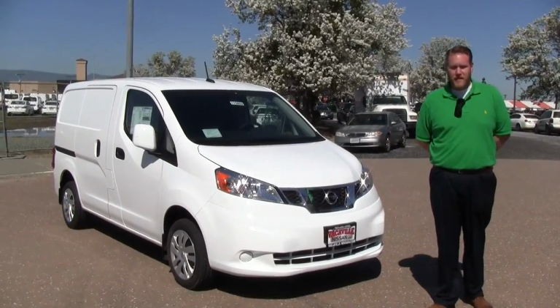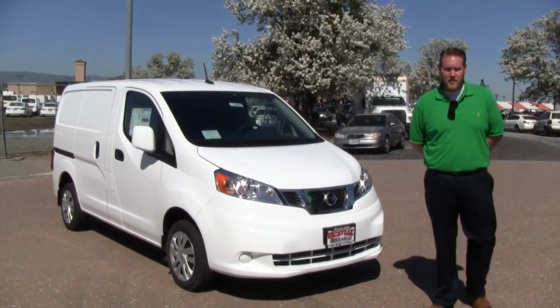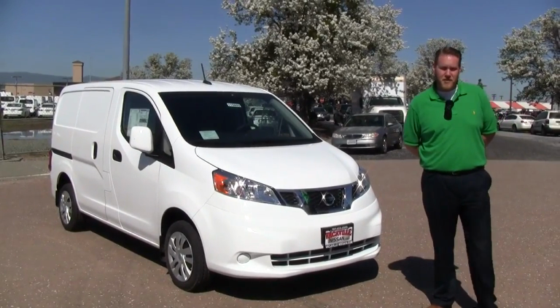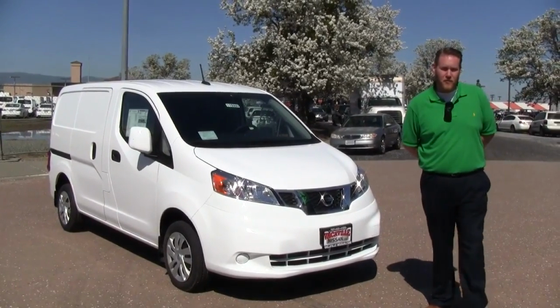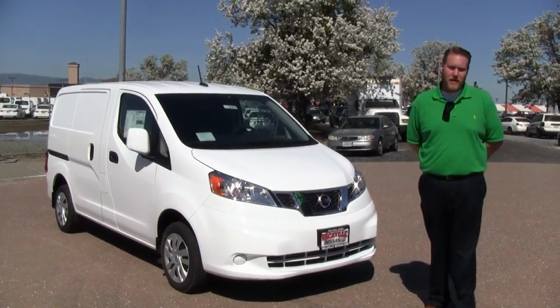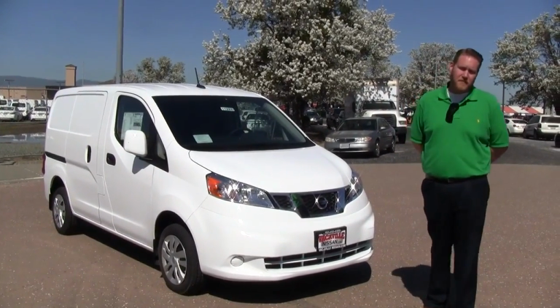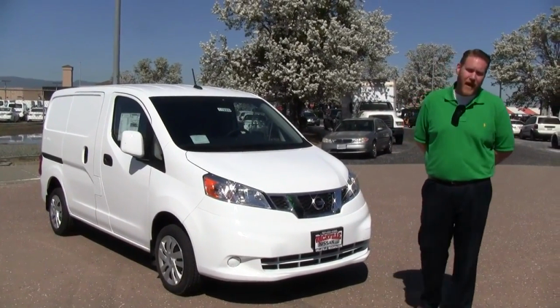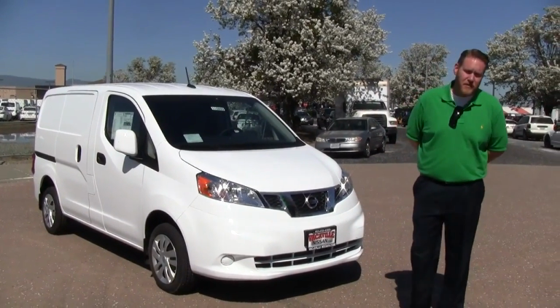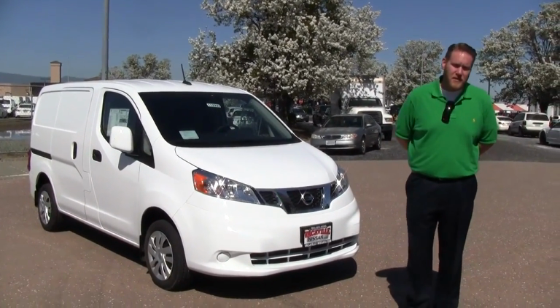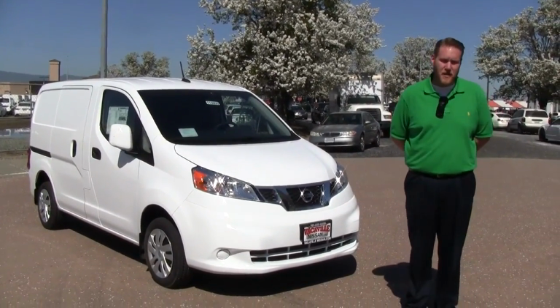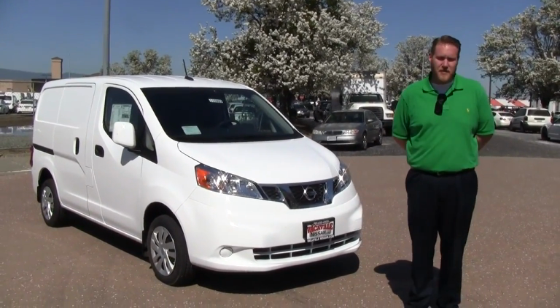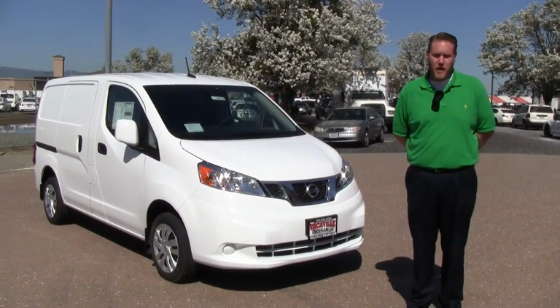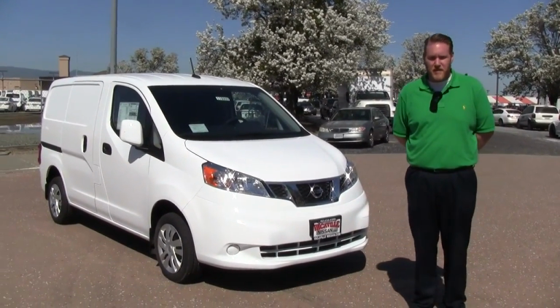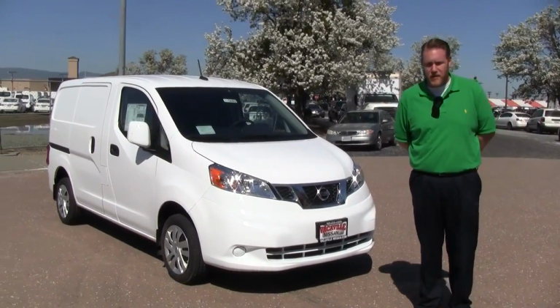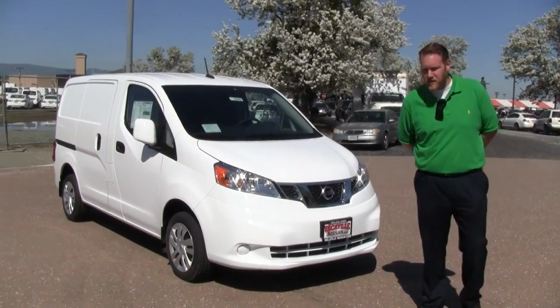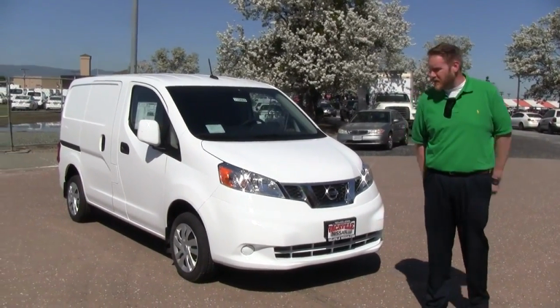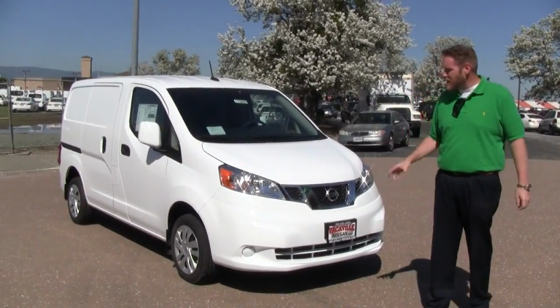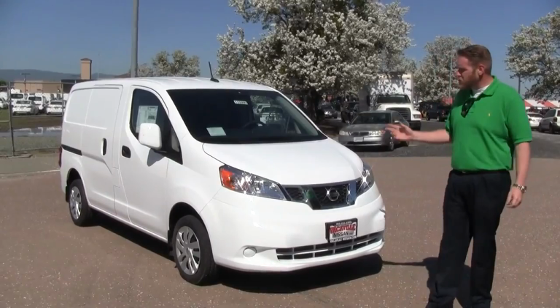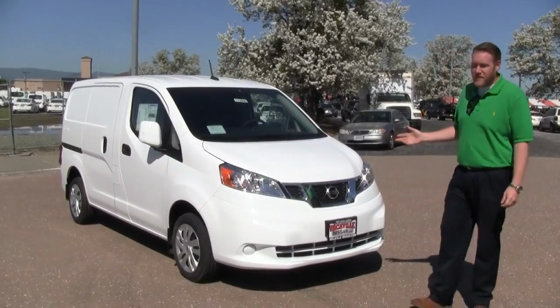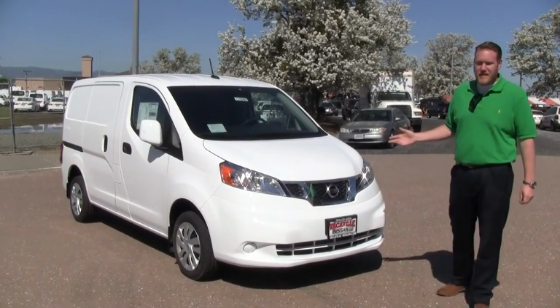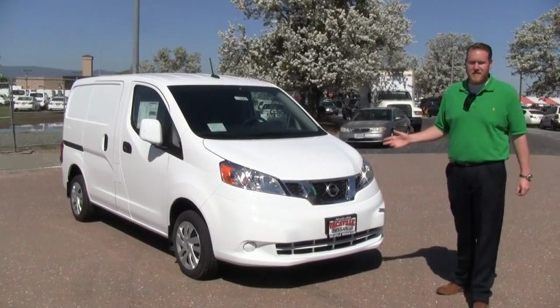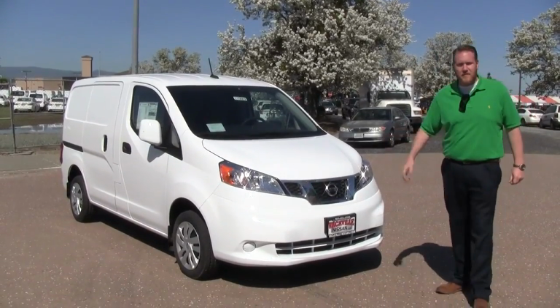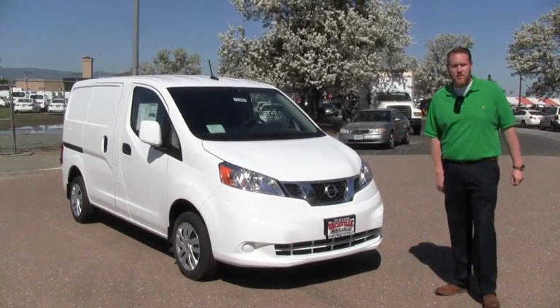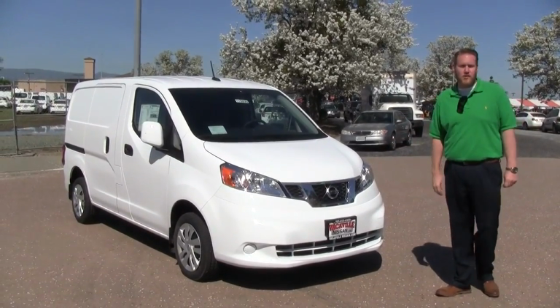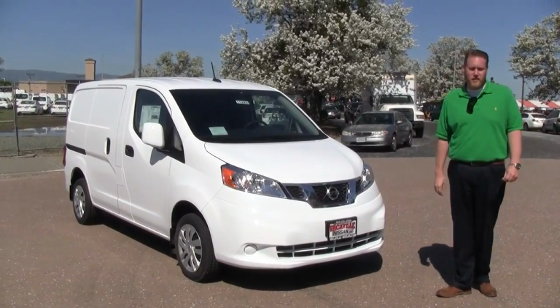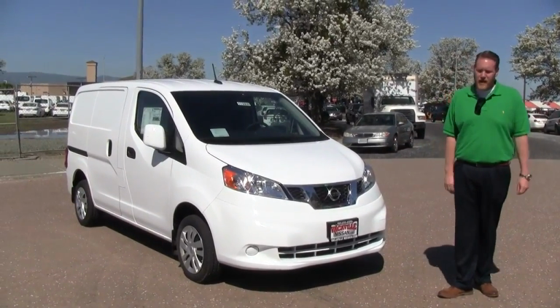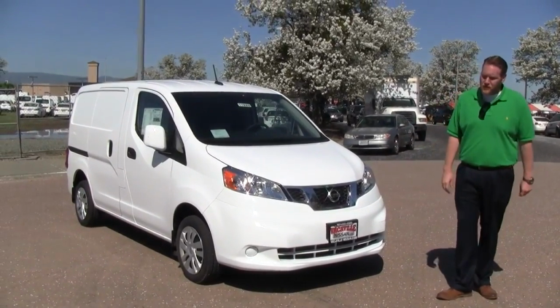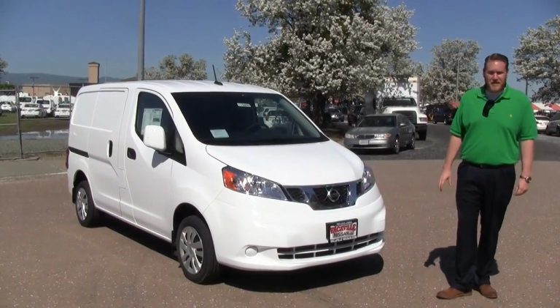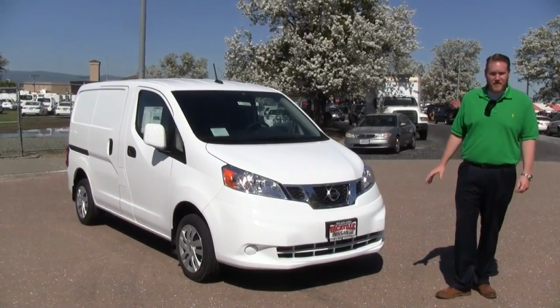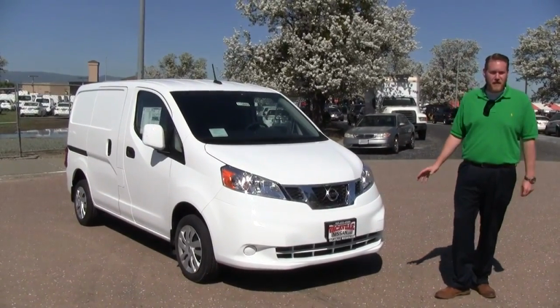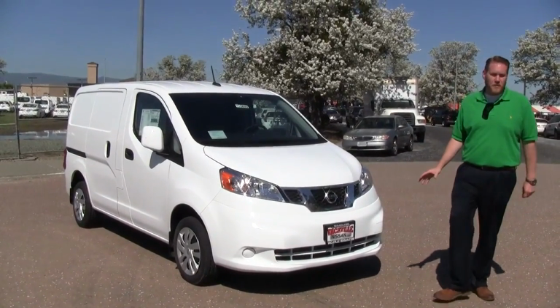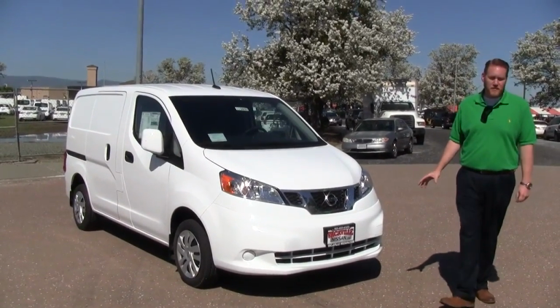Hey folks, Scott Foy again from Vacaville Nissan Fleet Department. Today we're going to take a look at the 2017 Nissan NV200. This one is the SV trim level.